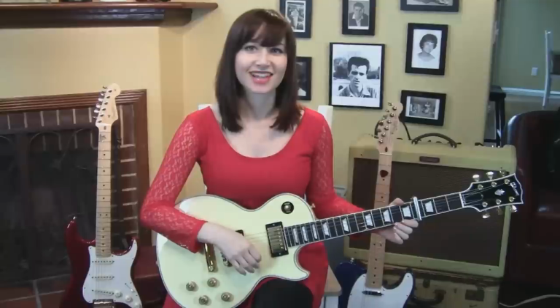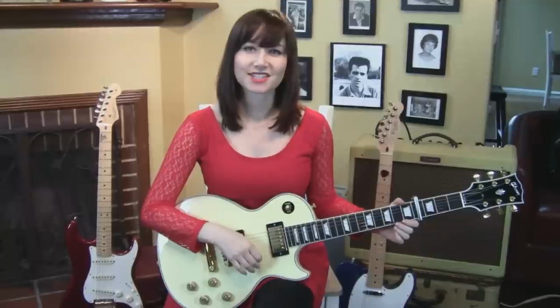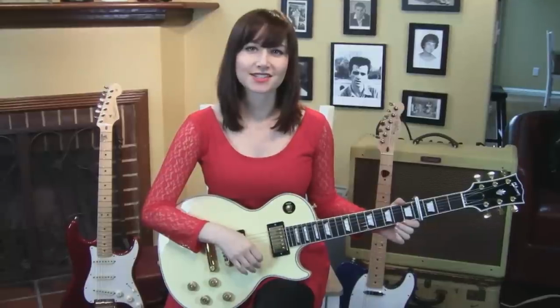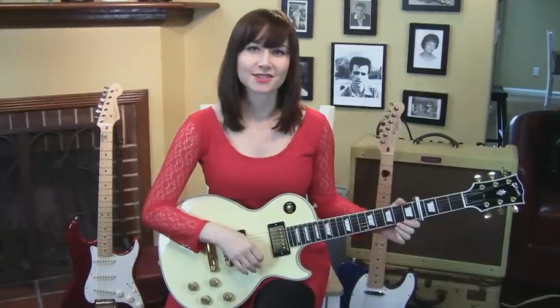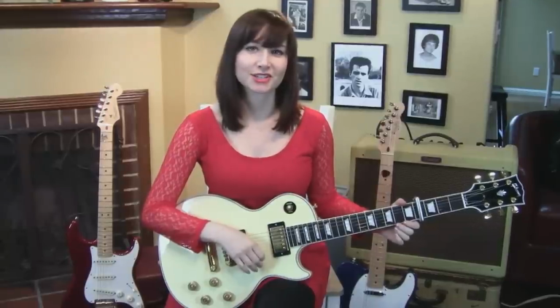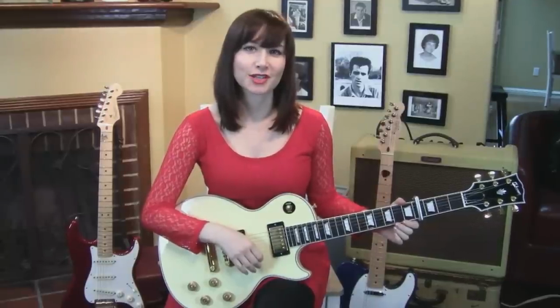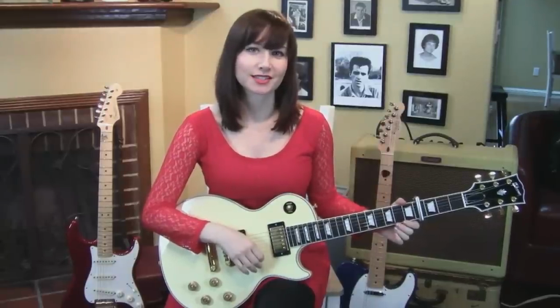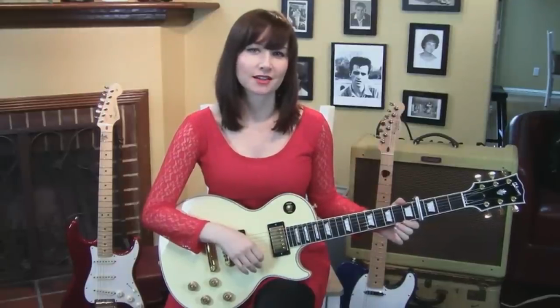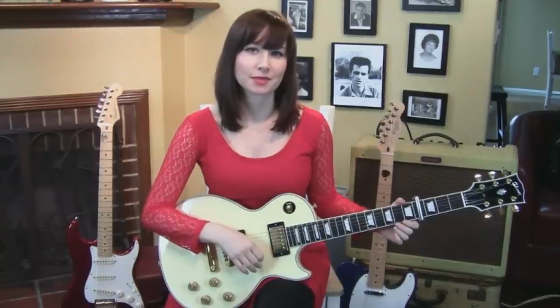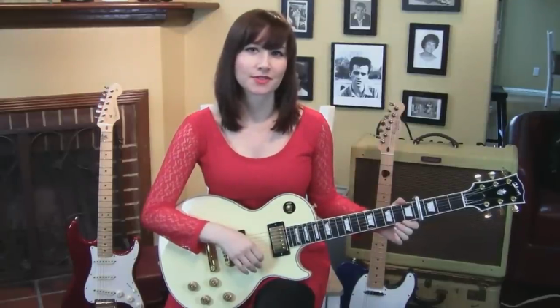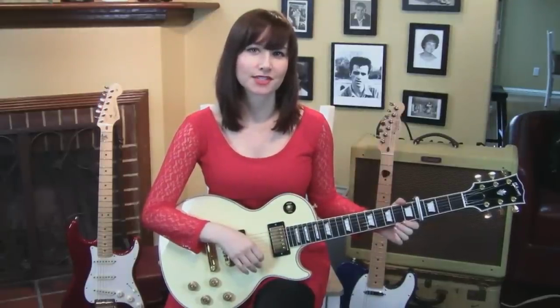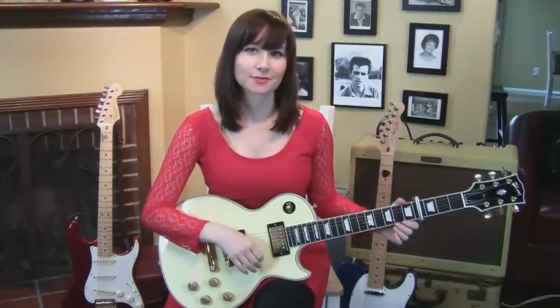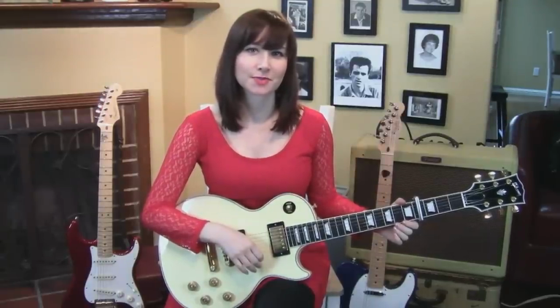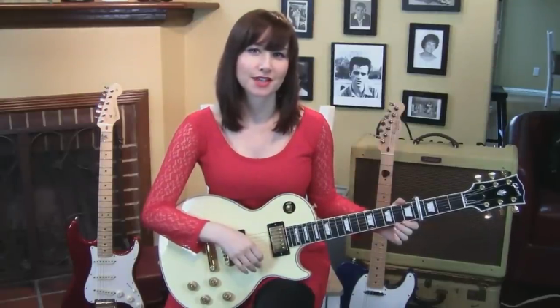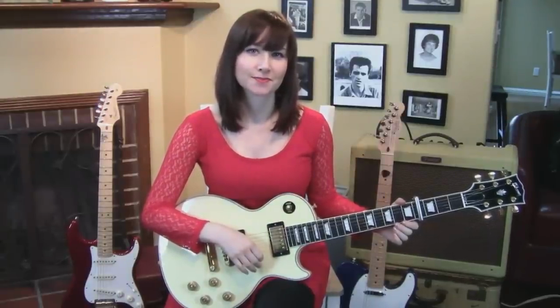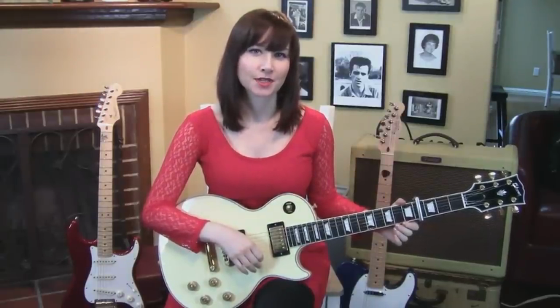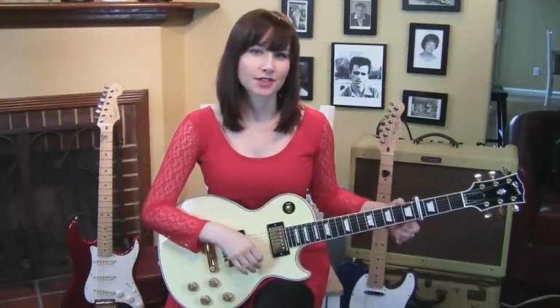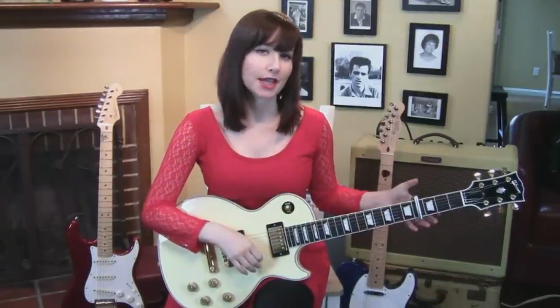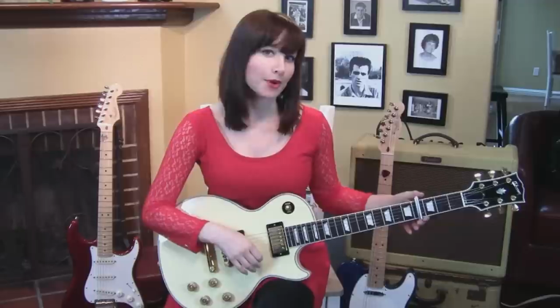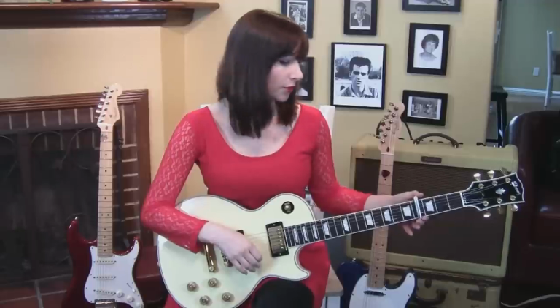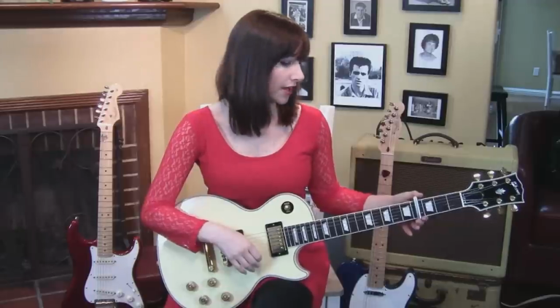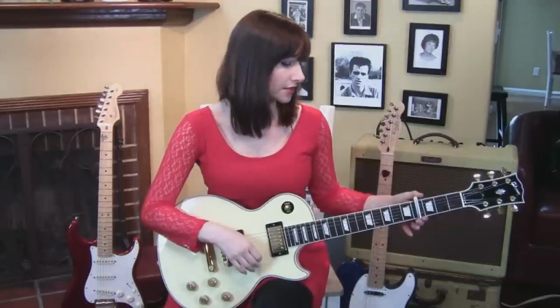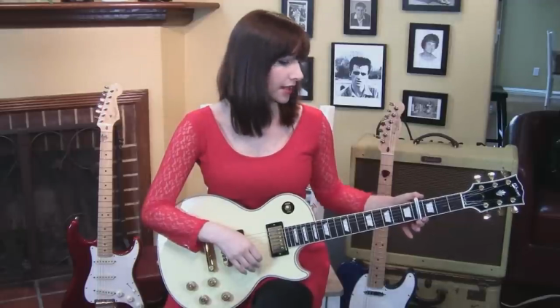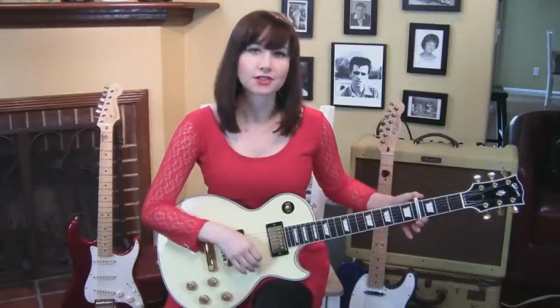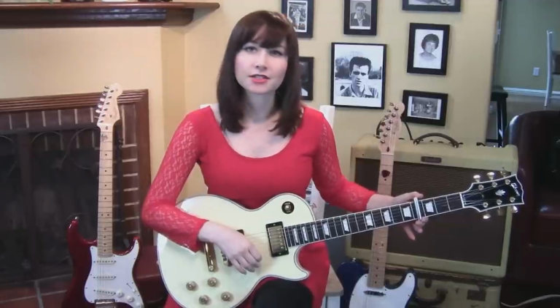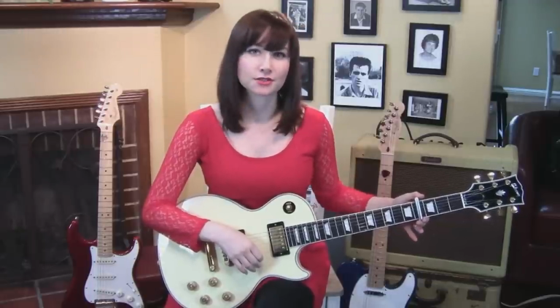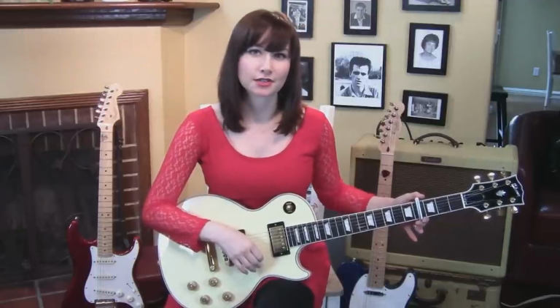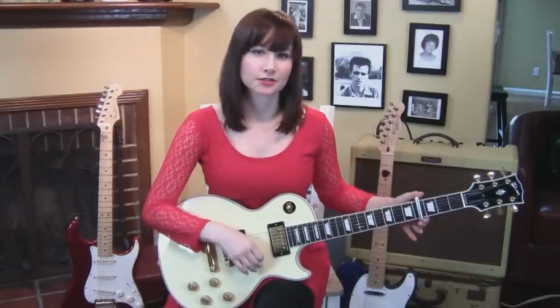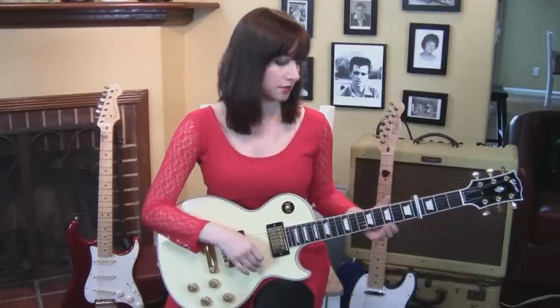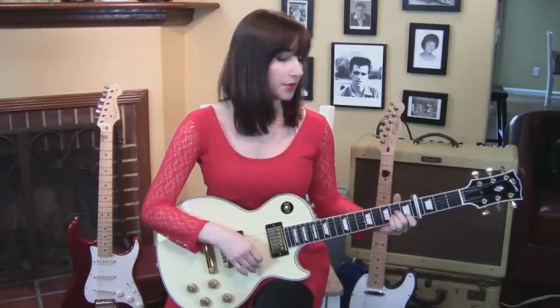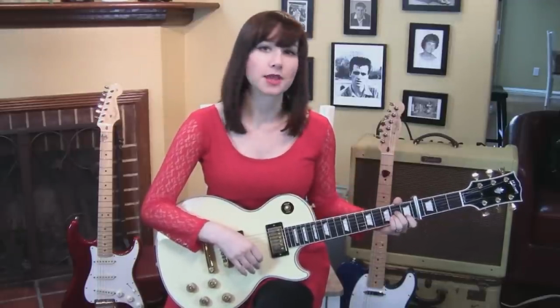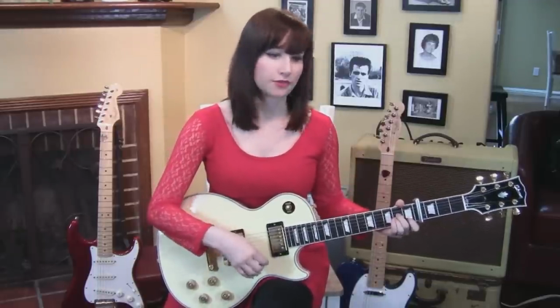Hey, this is Allison. We're gonna do a lesson on Big Mouth Strikes Again by the Smiths today. You're gonna need a capo on the fourth fret and the guitar is tuned to standard. So here's the main riff.